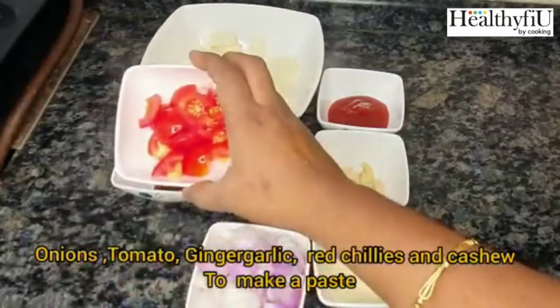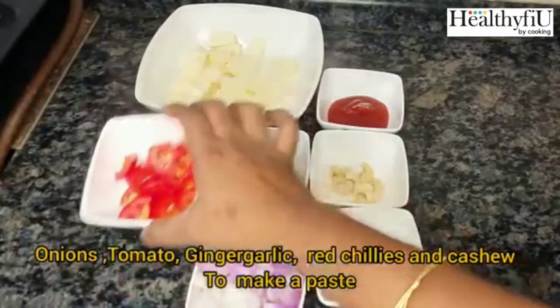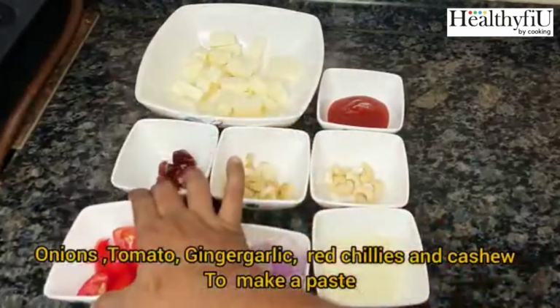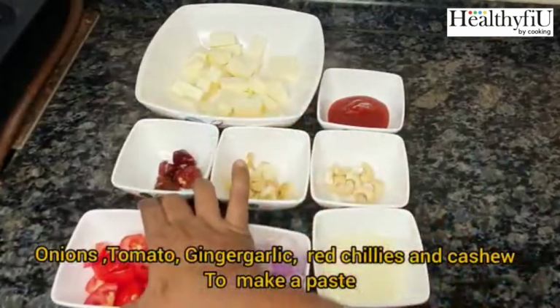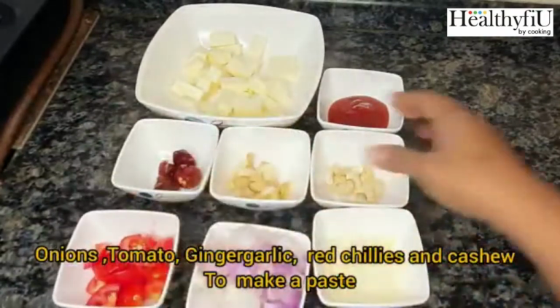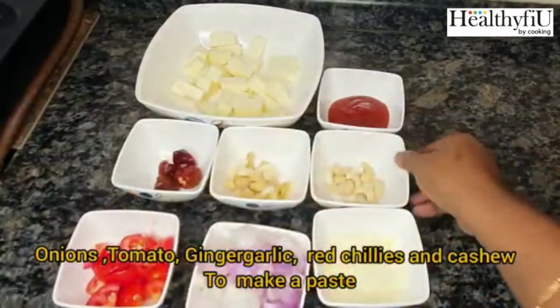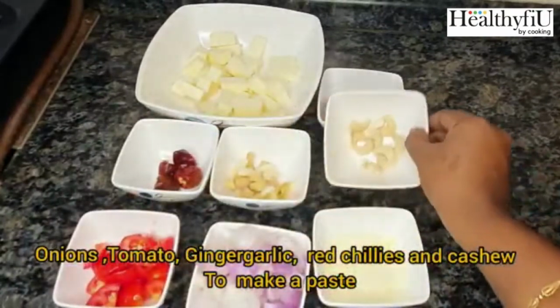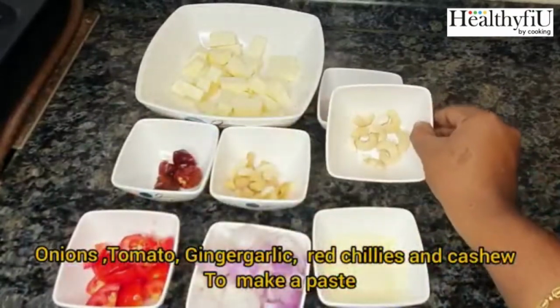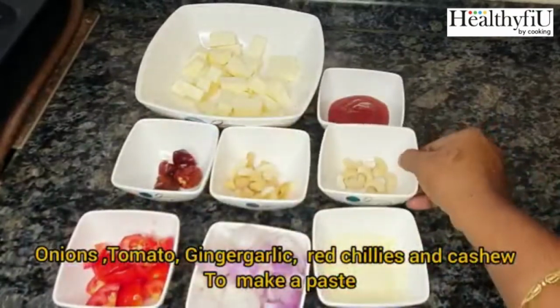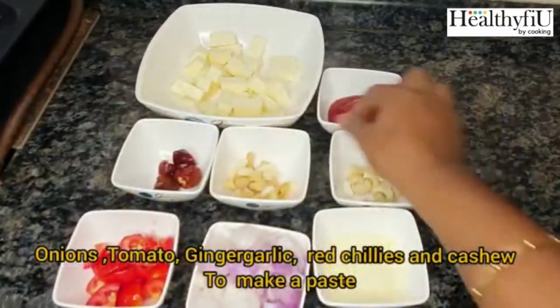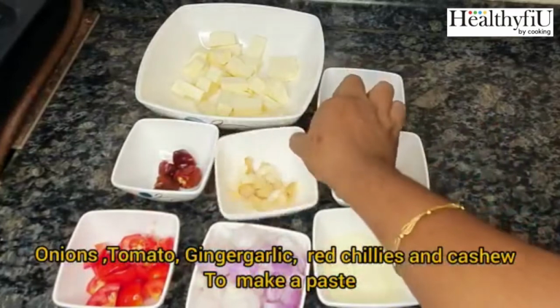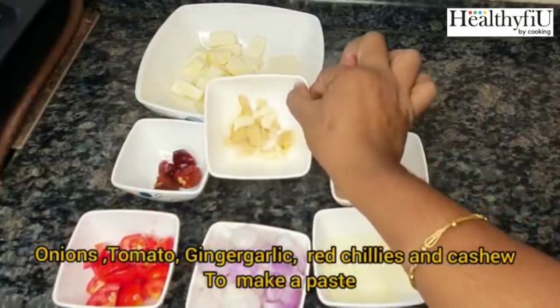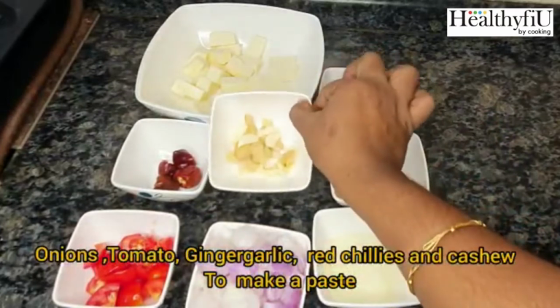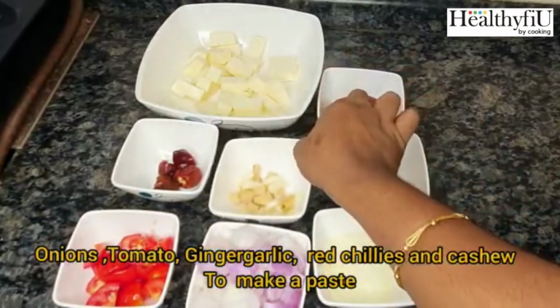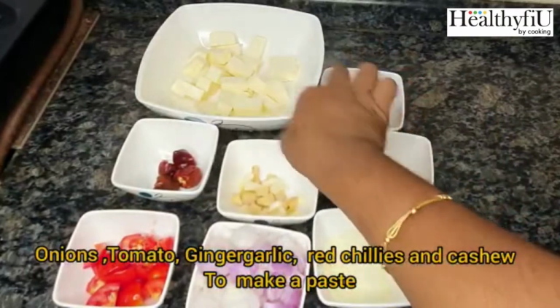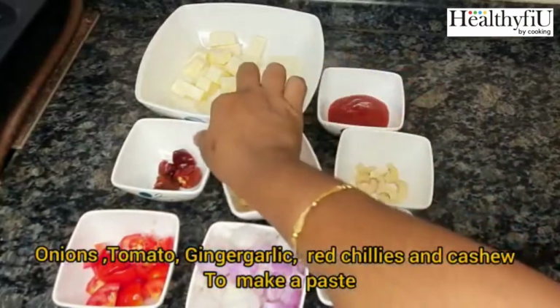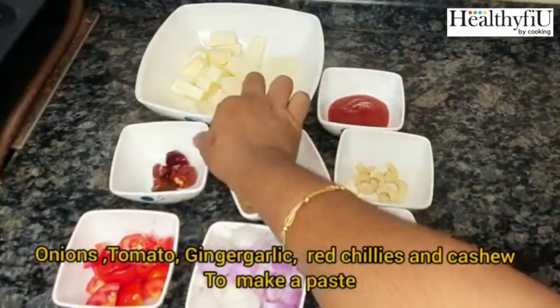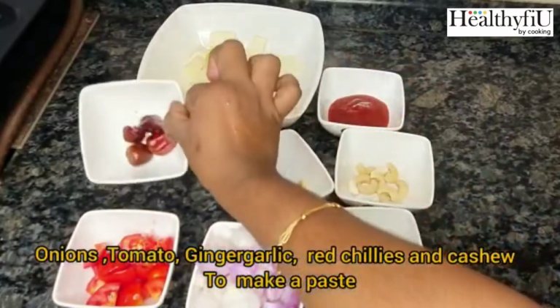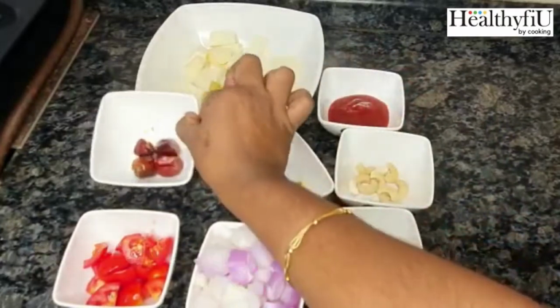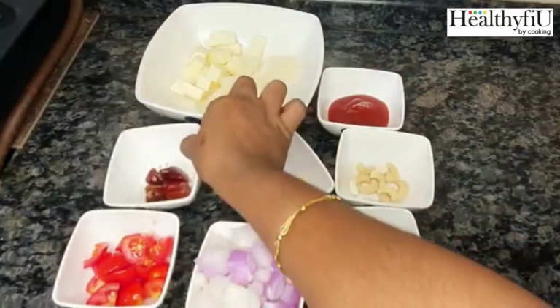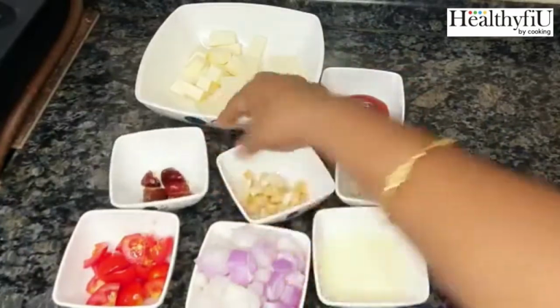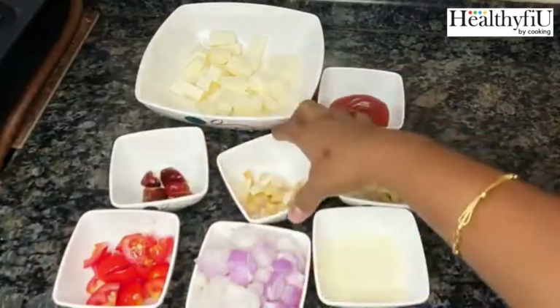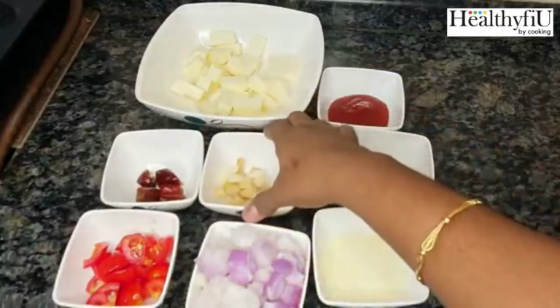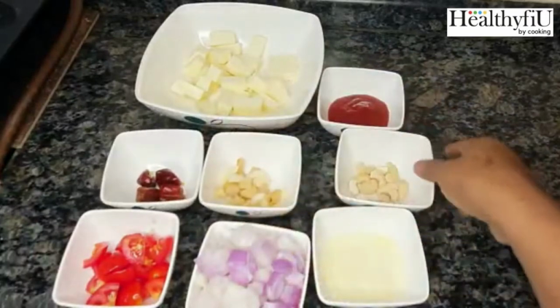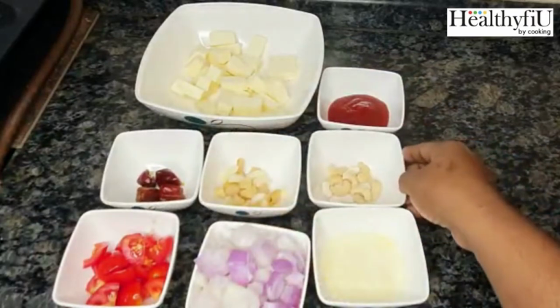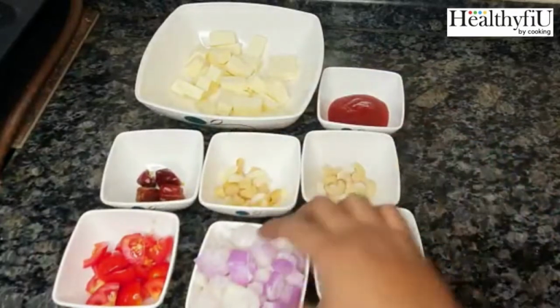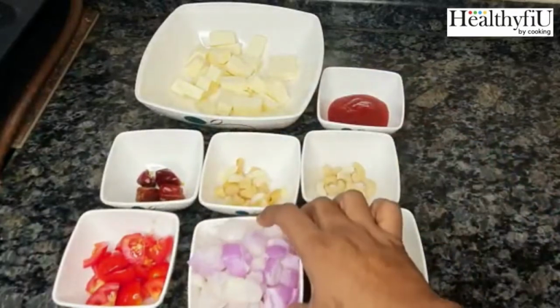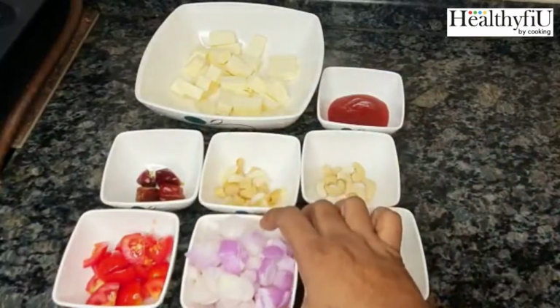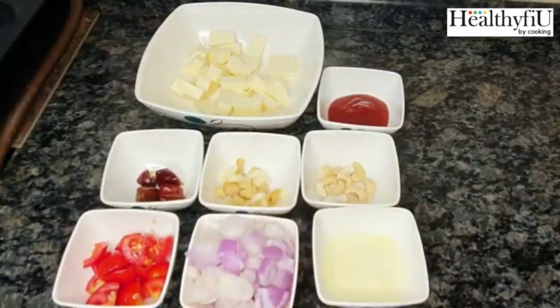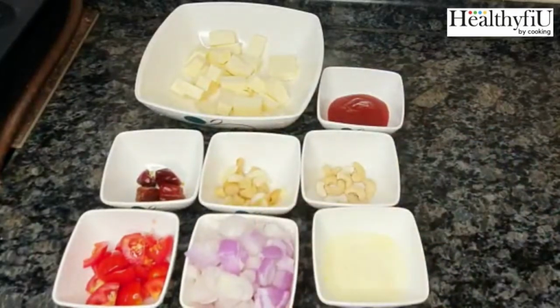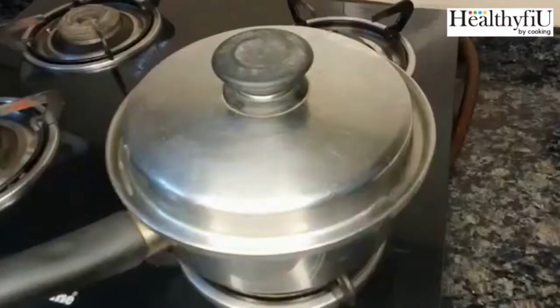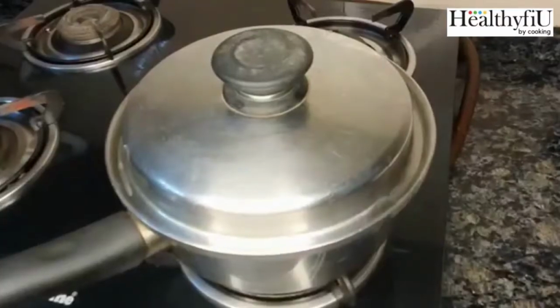If you want to add a lot of mangoes, it will be better for you. Add a little bit of ginger and tomato ketchup.